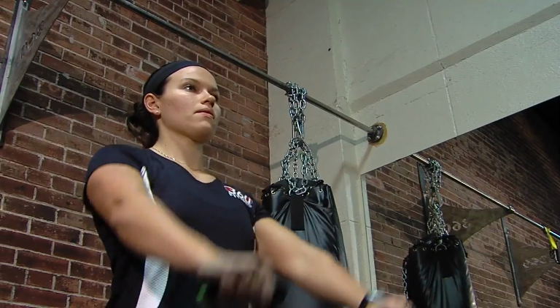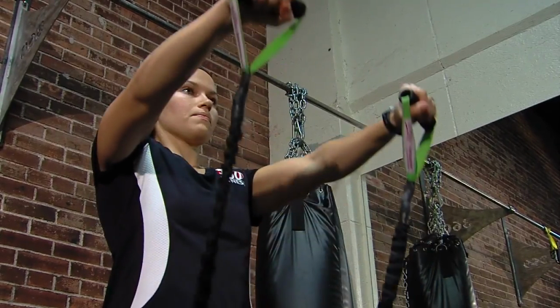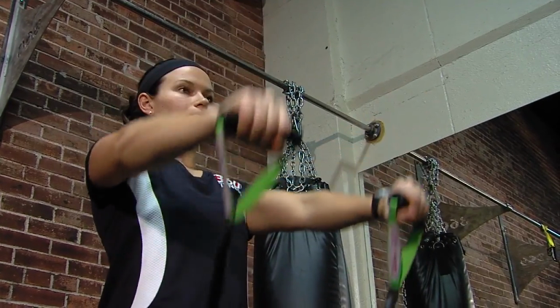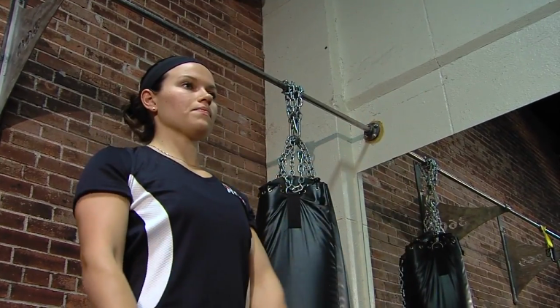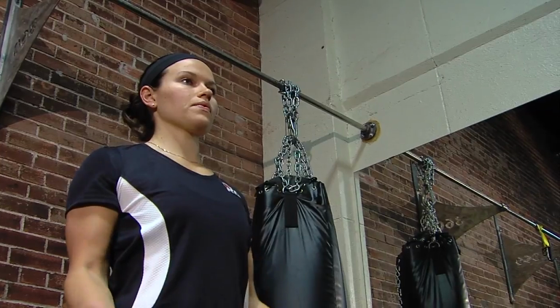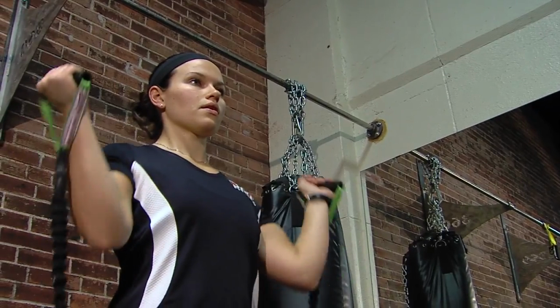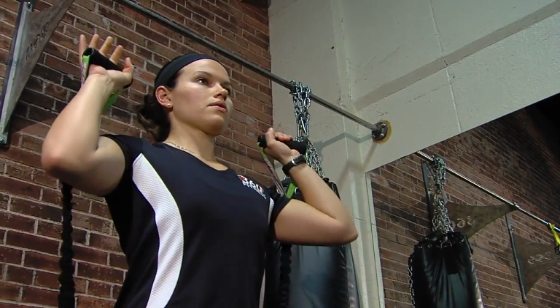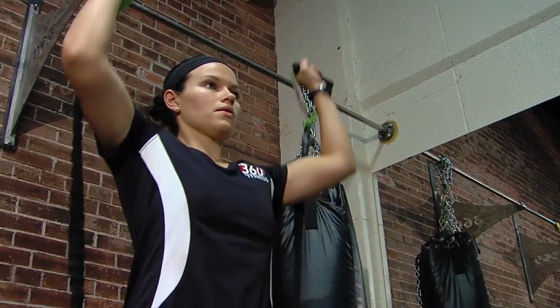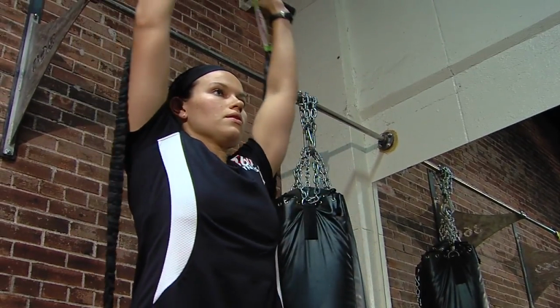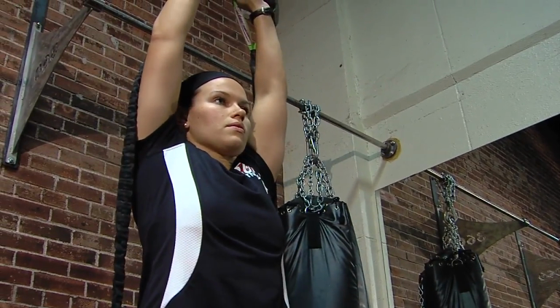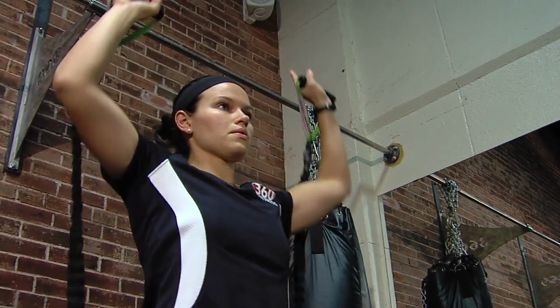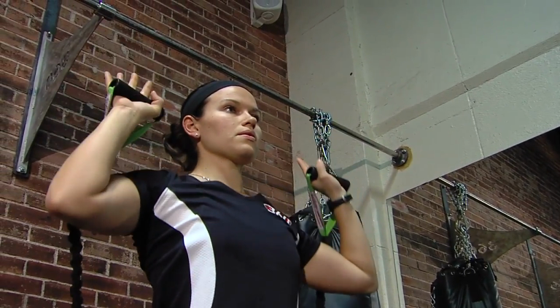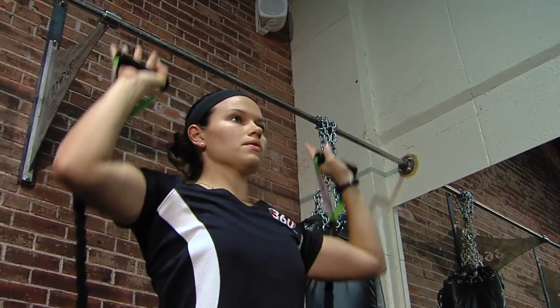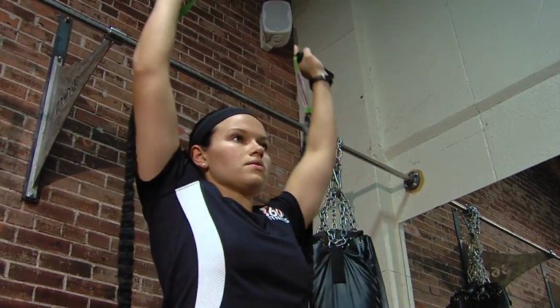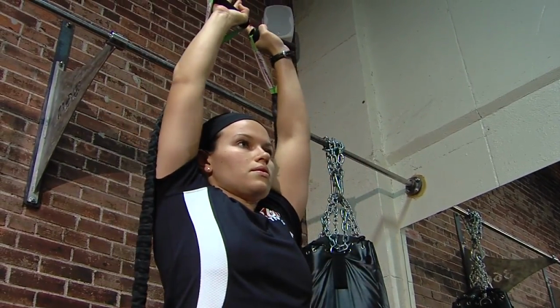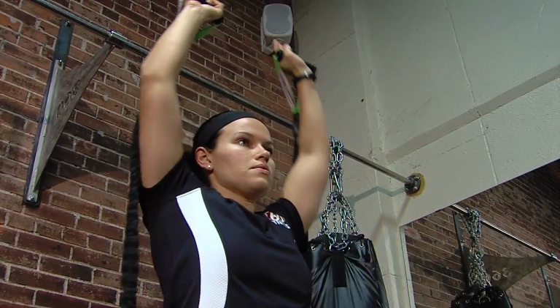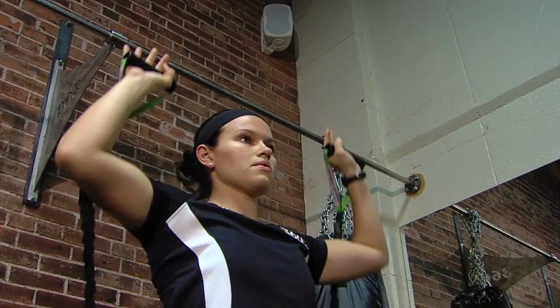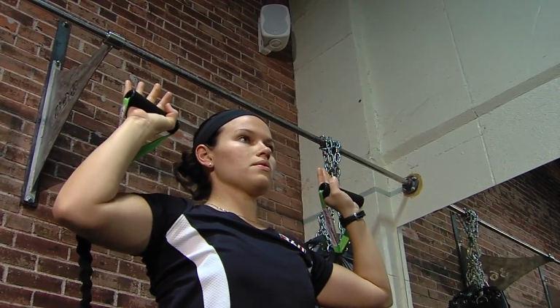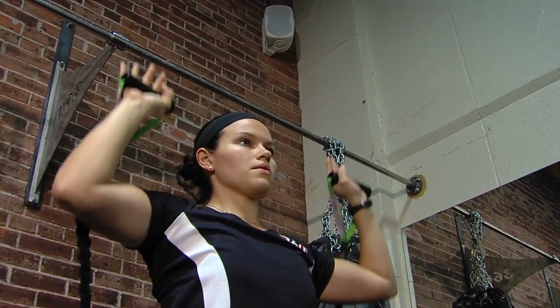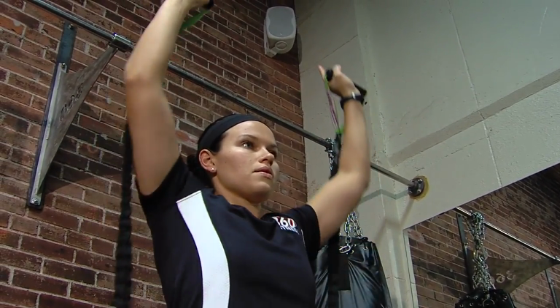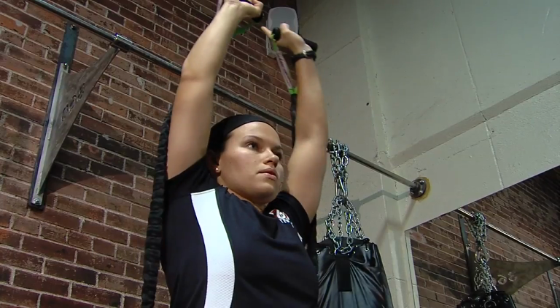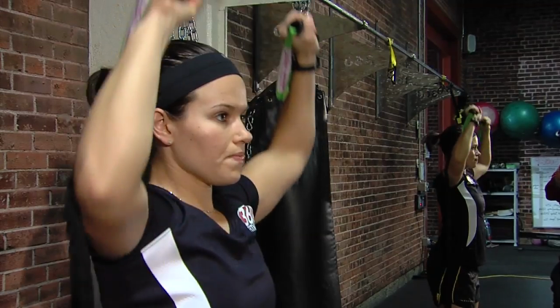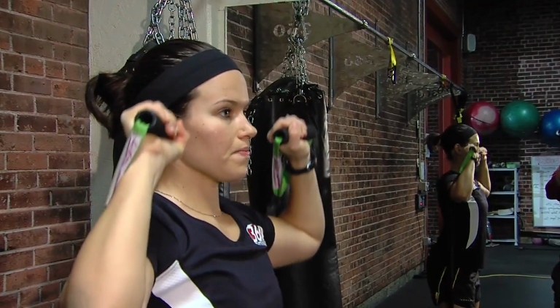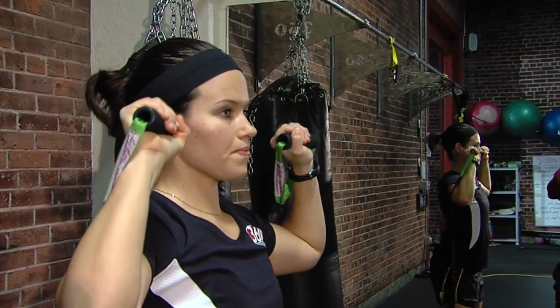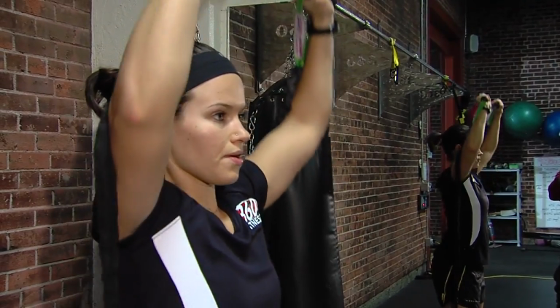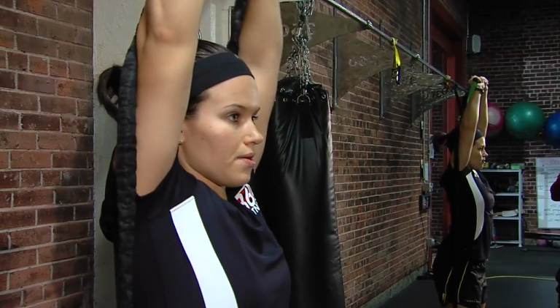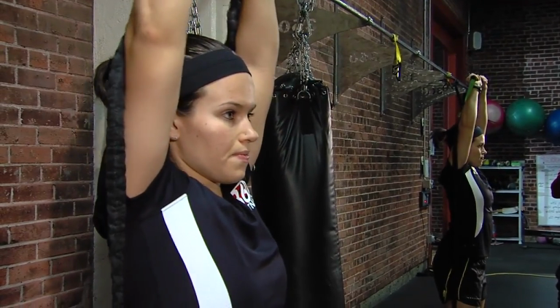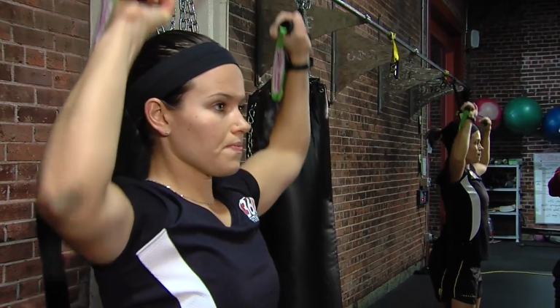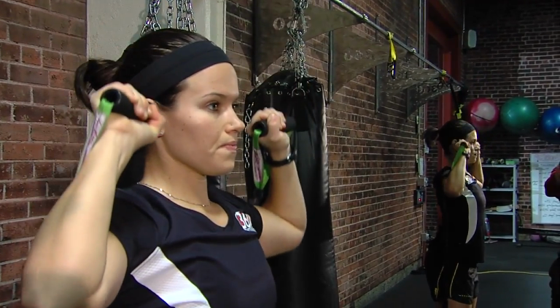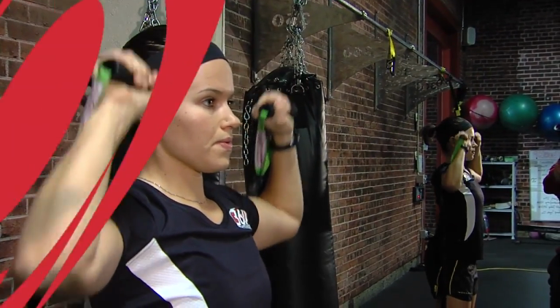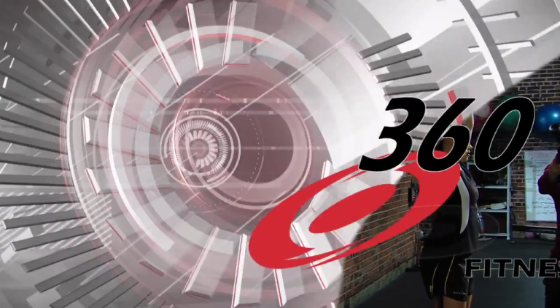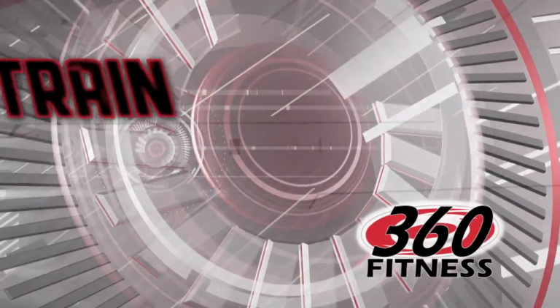The third exercise is going to be an overhead shoulder press. Keep the band underneath your feet, go over your head so your elbows are straight, back down to your ears. Three sets of 15 — there you go, full body workout in your living room.